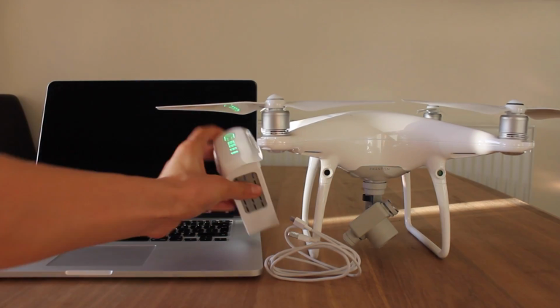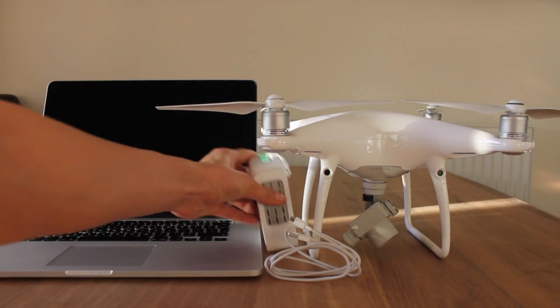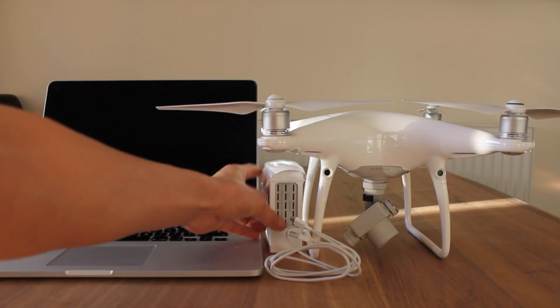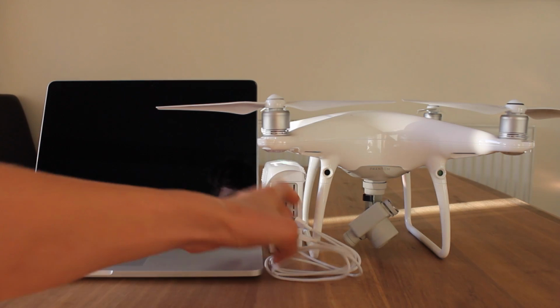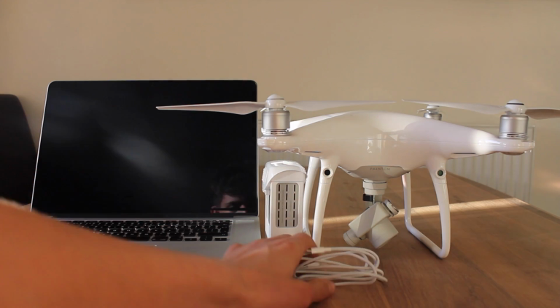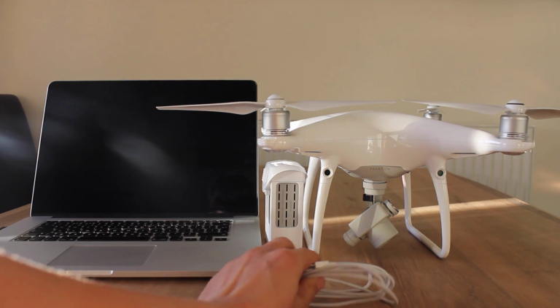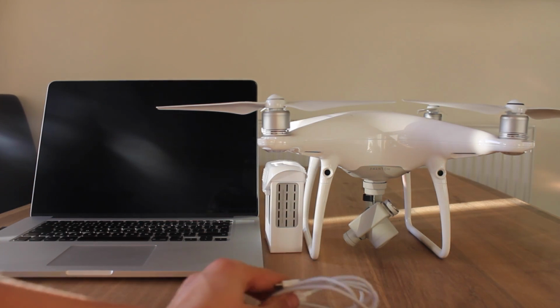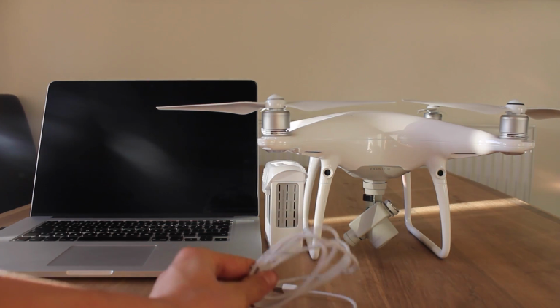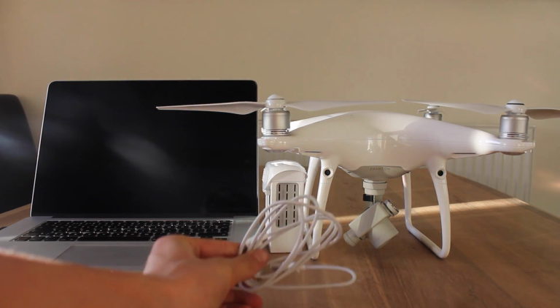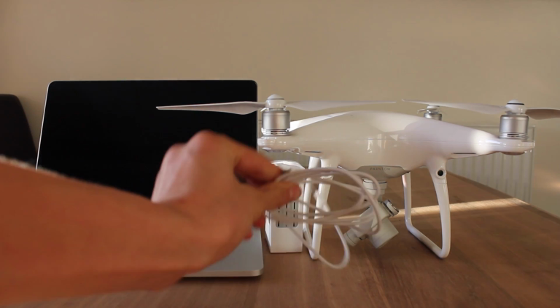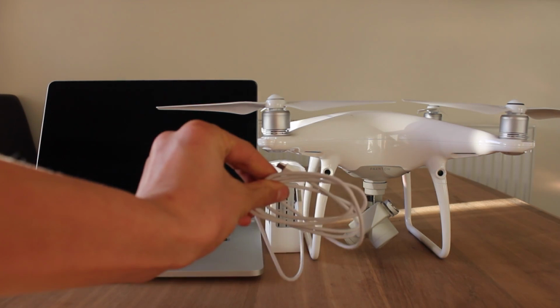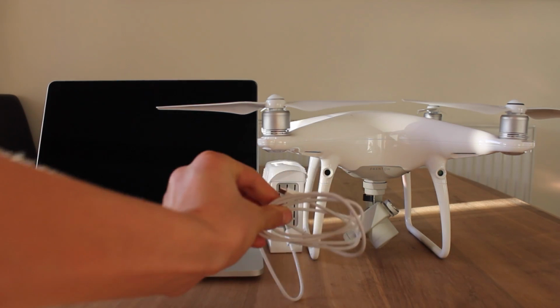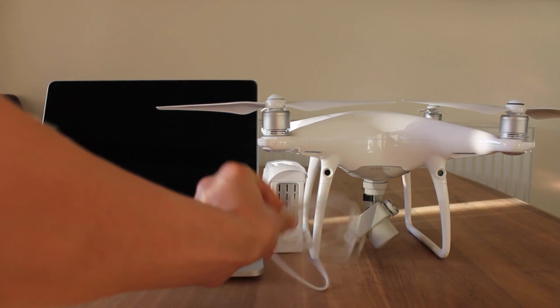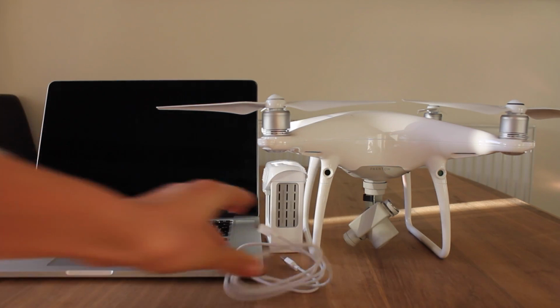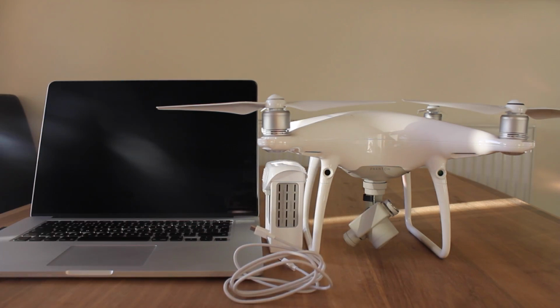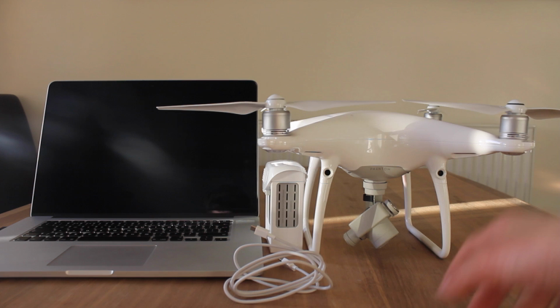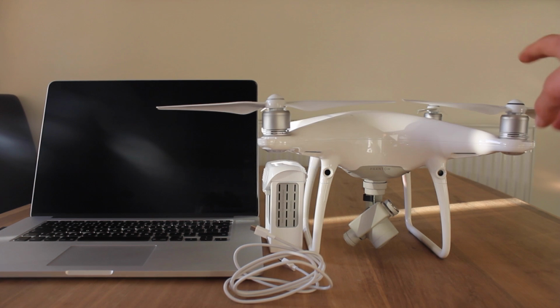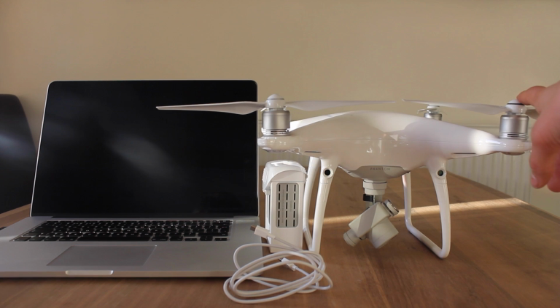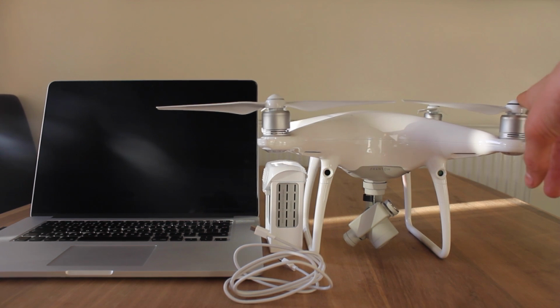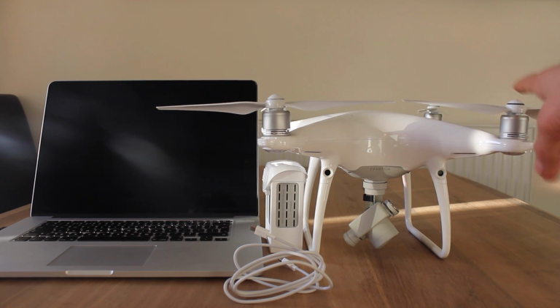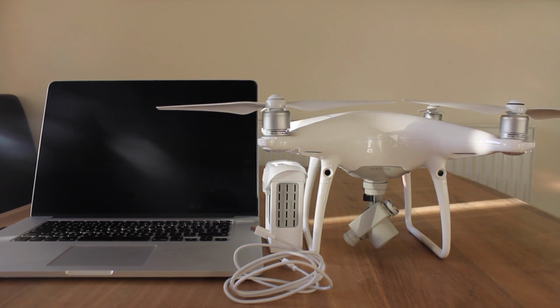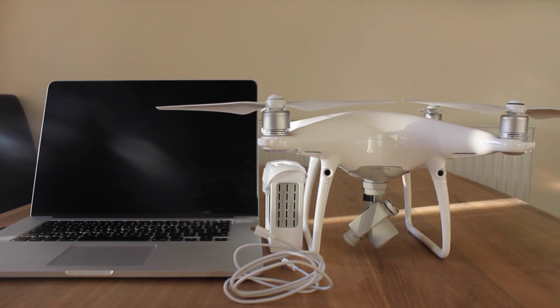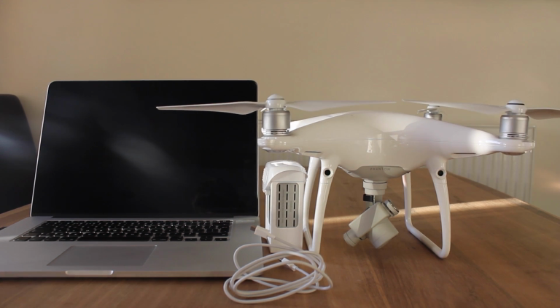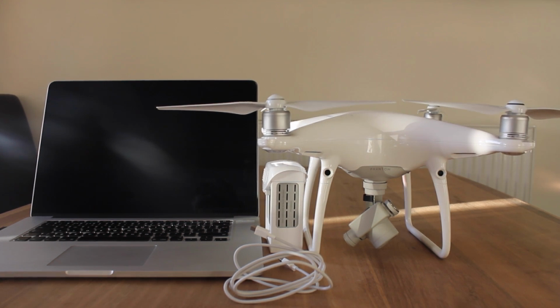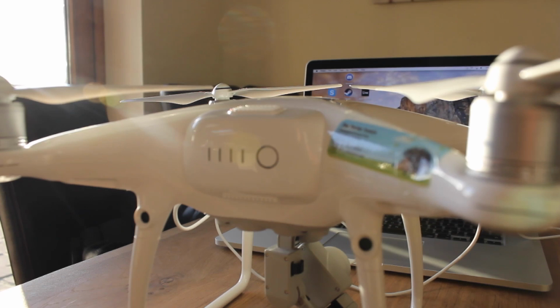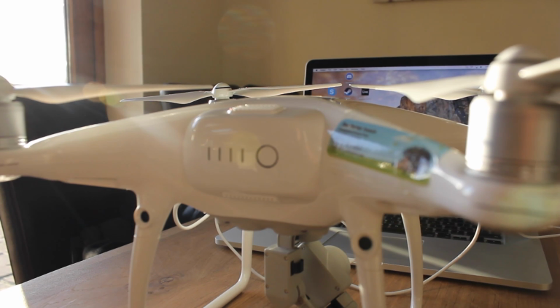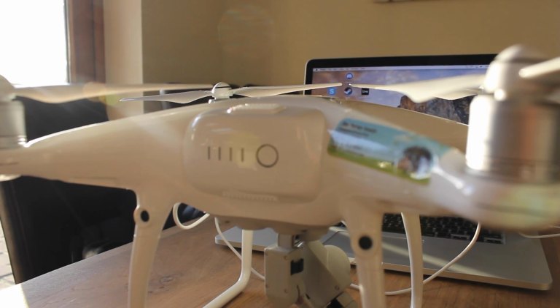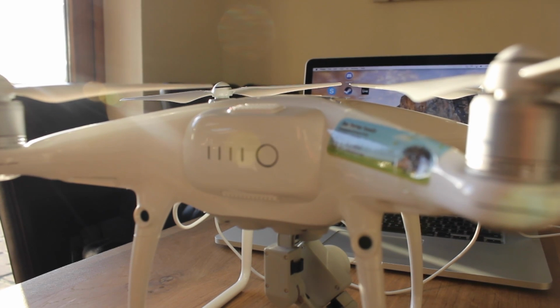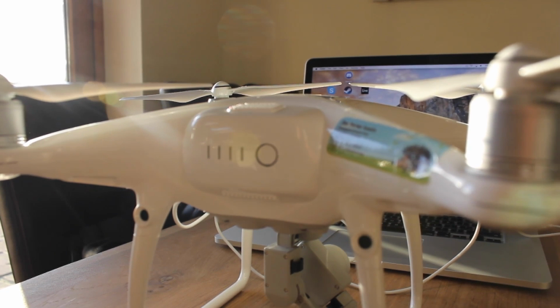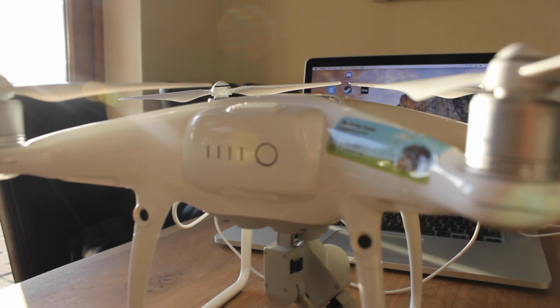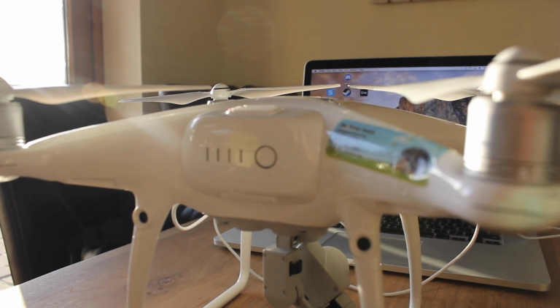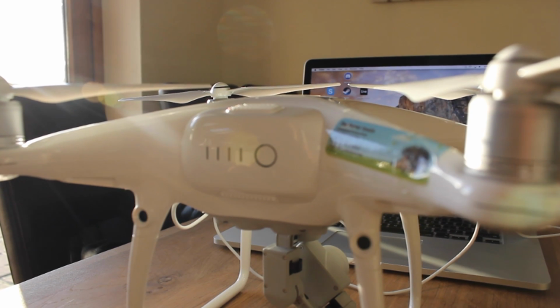You will also need a micro USB cable and your DJI Phantom 4 or Phantom 4 Pro. You do not need your remote controller connected for this process.